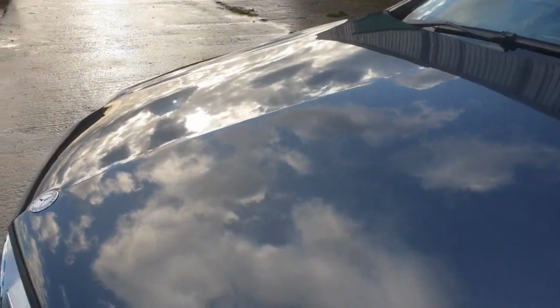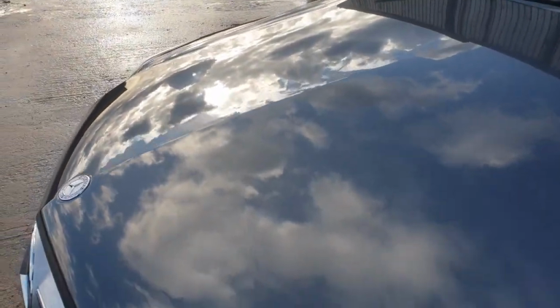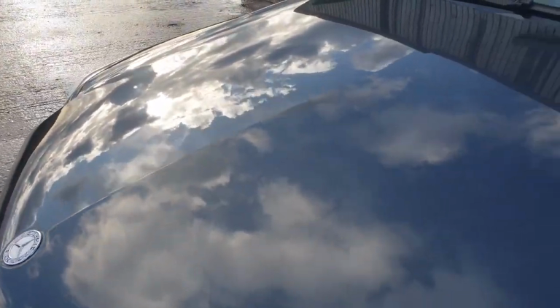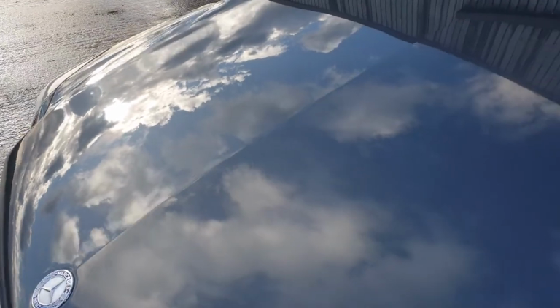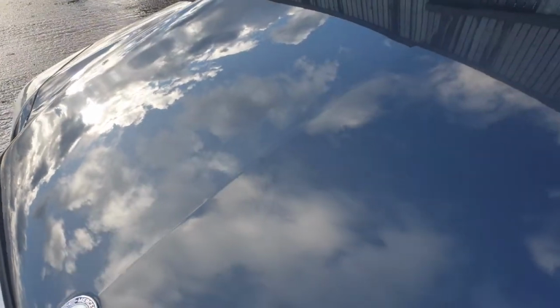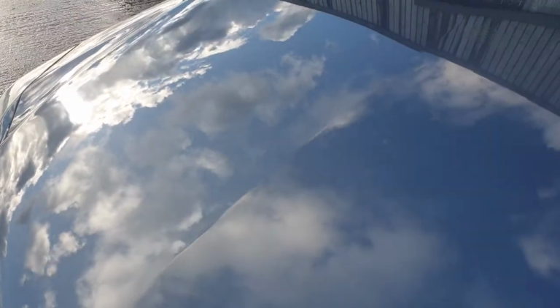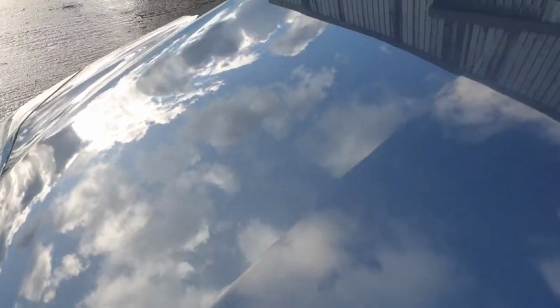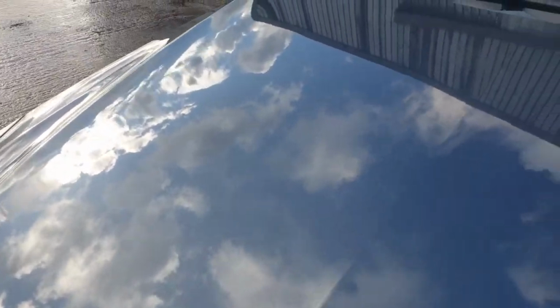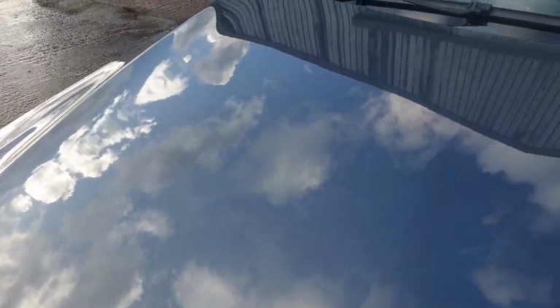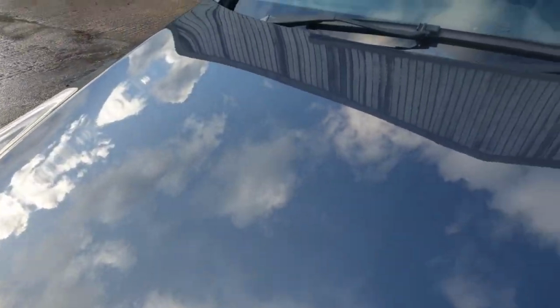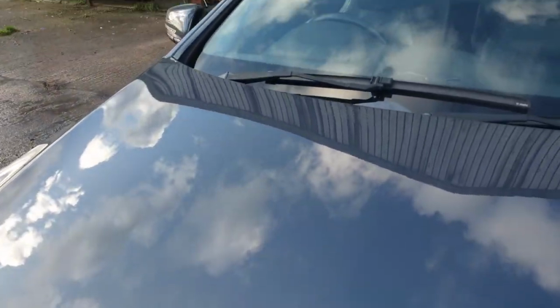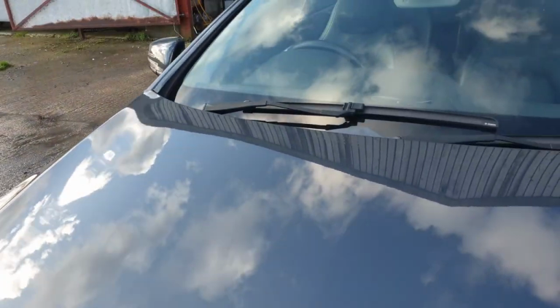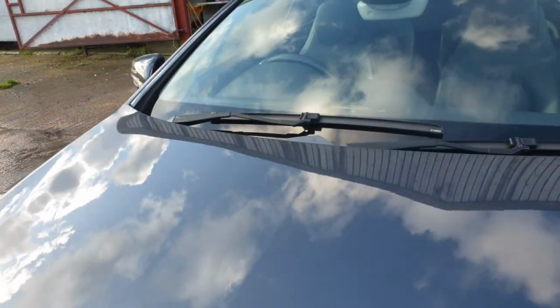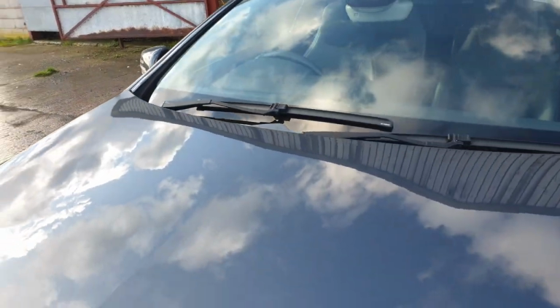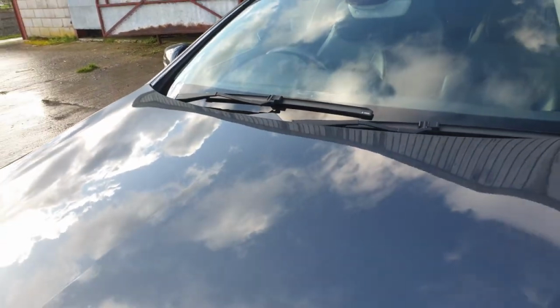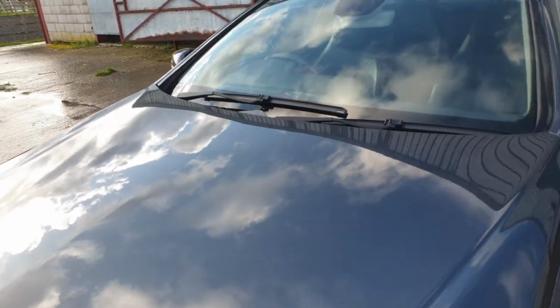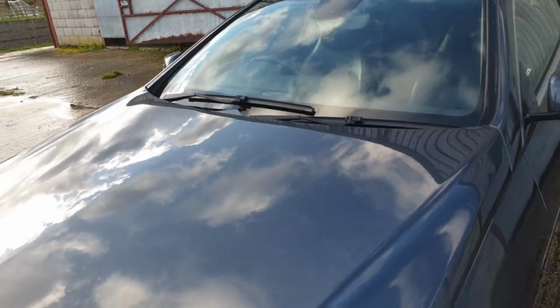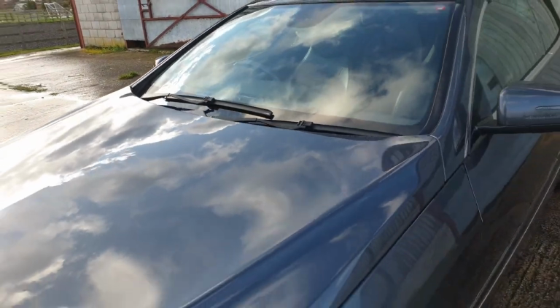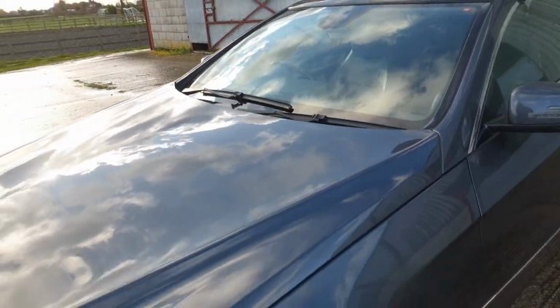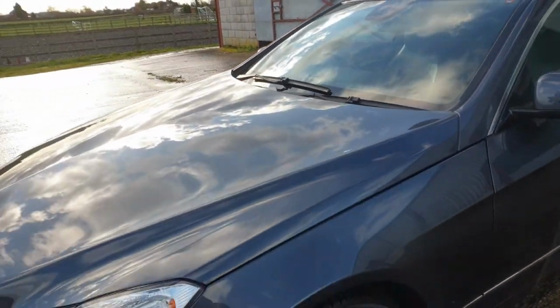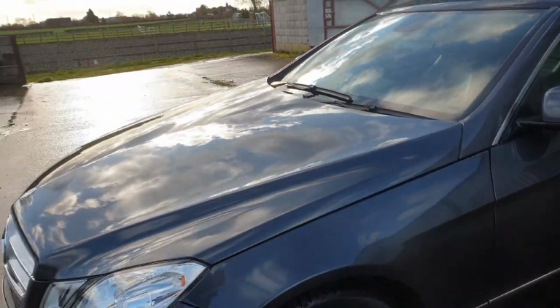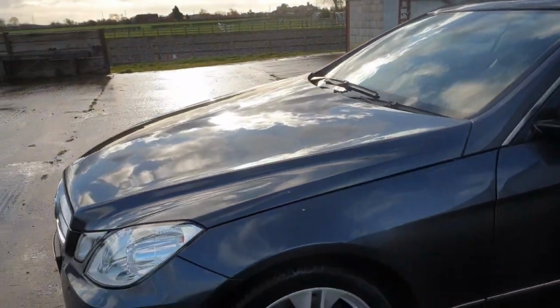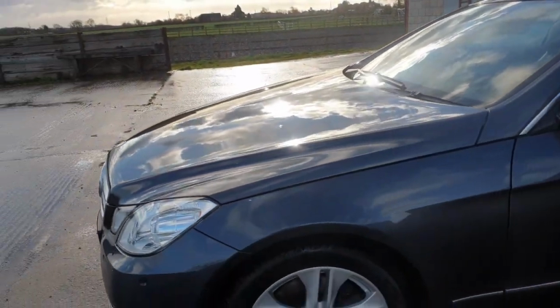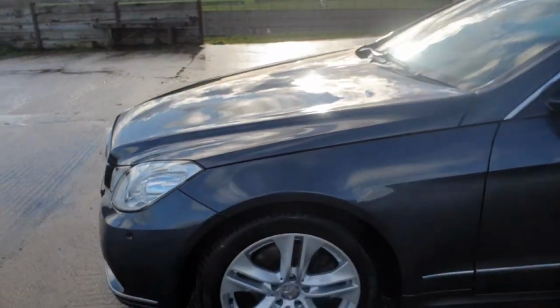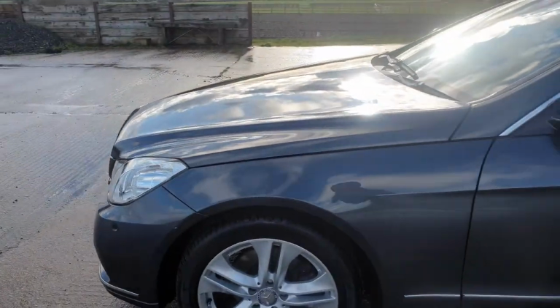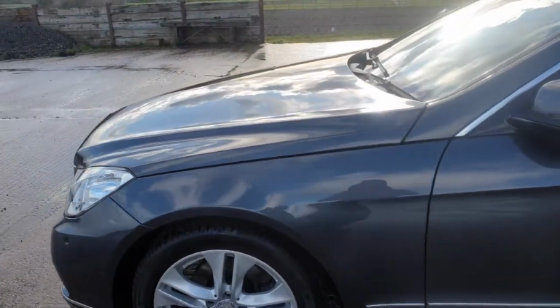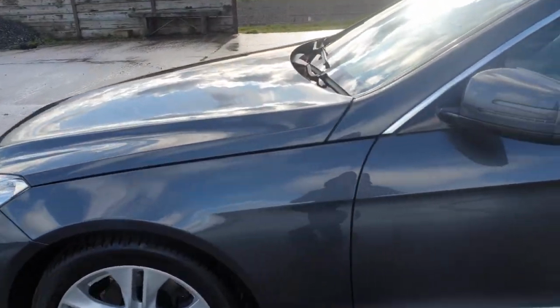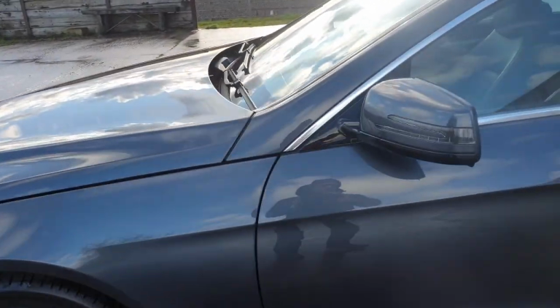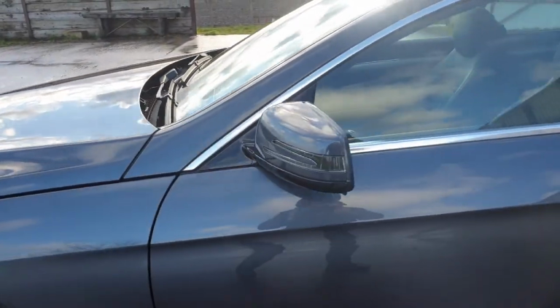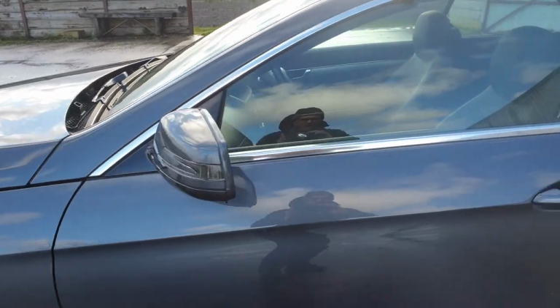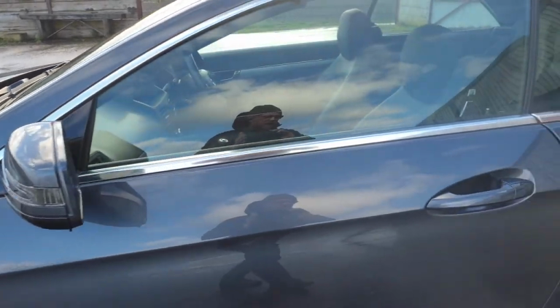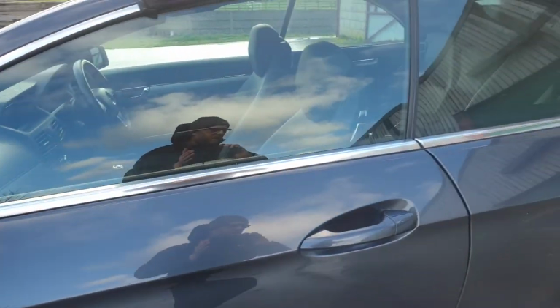There are virtually no stone chips on that bonnet — let's take a look. Just a little bit there.